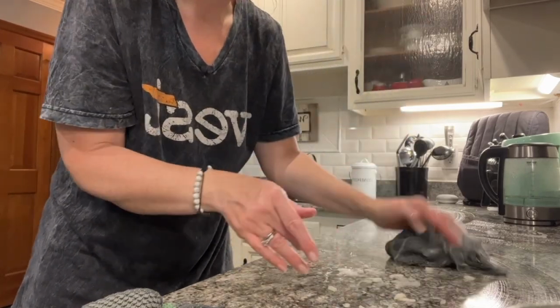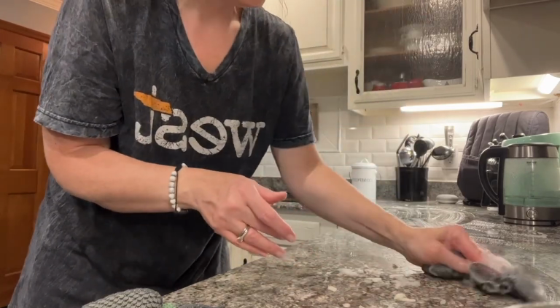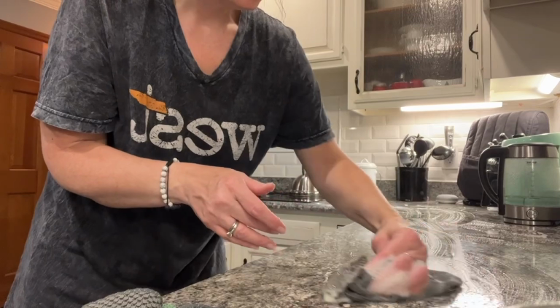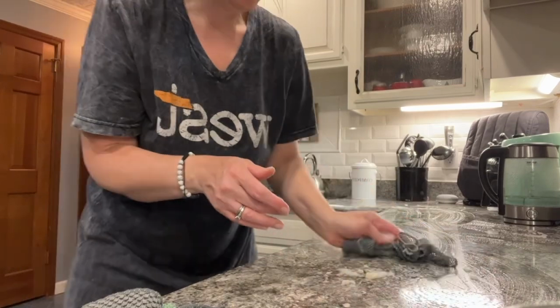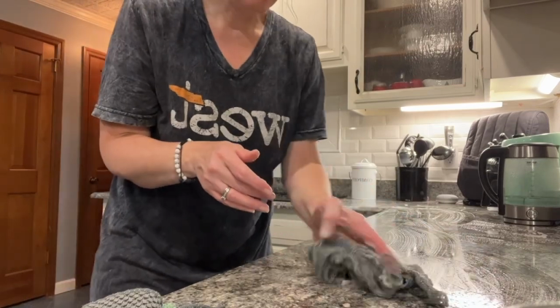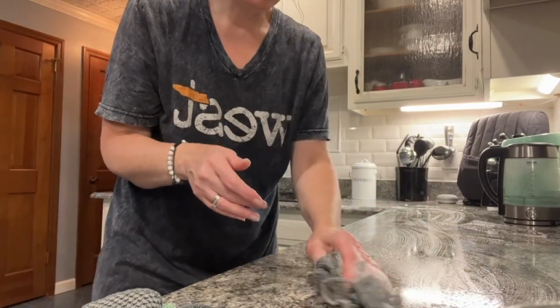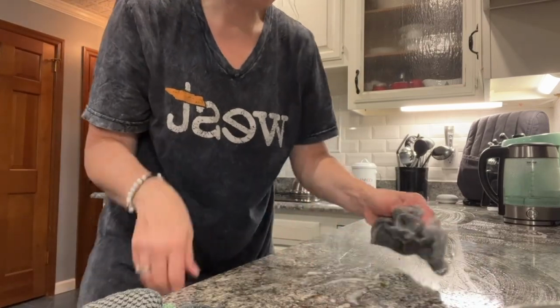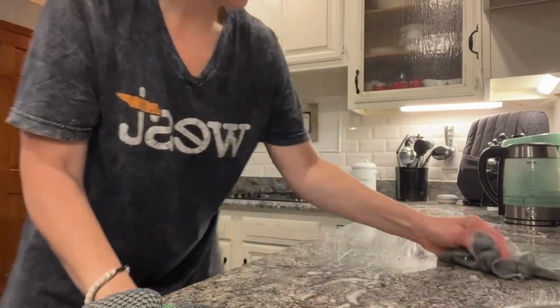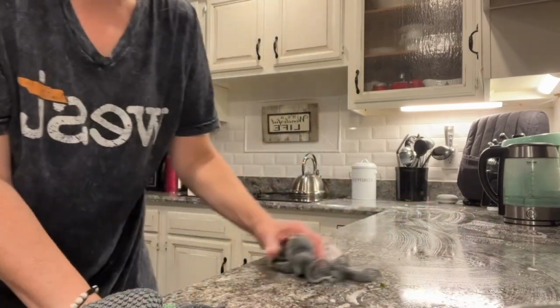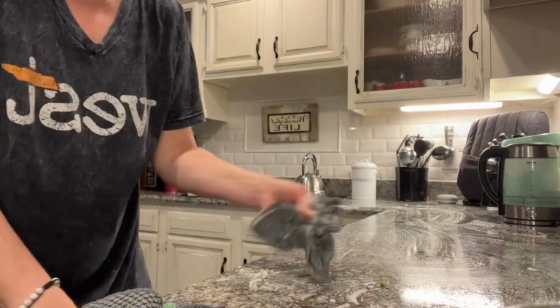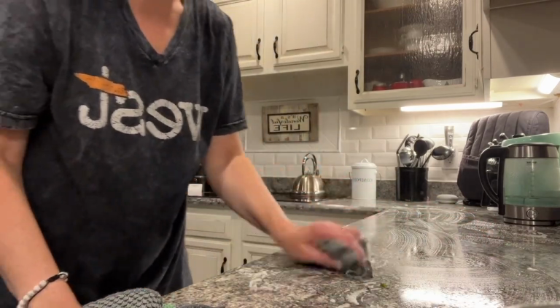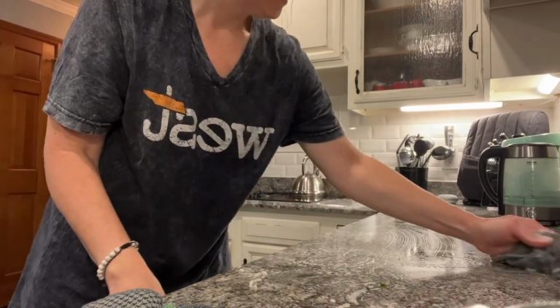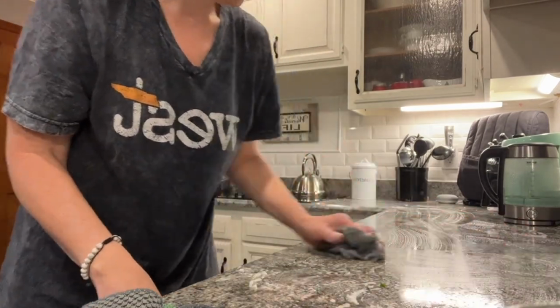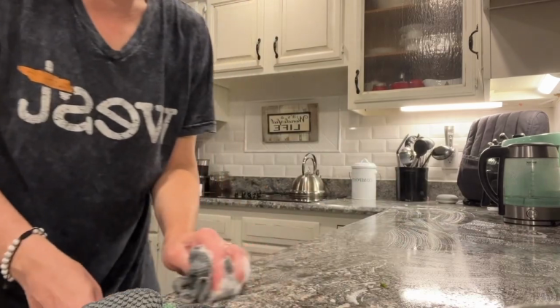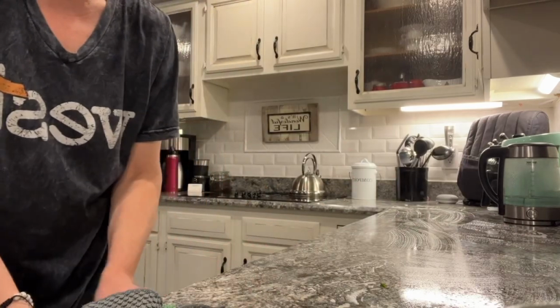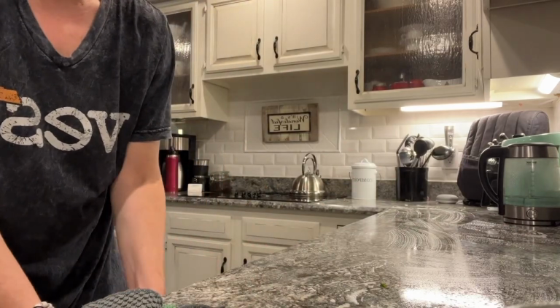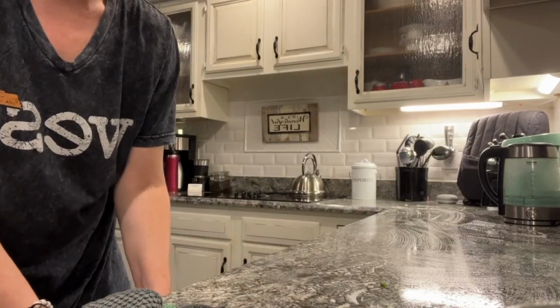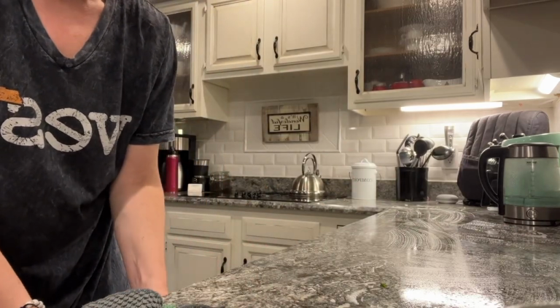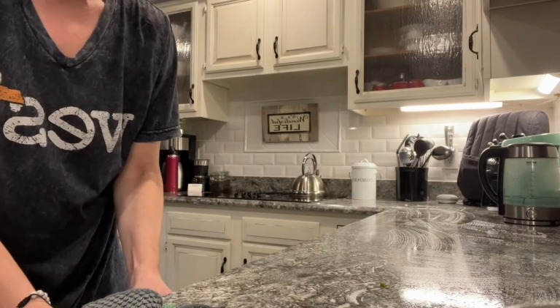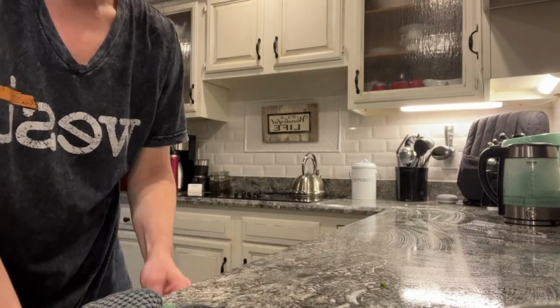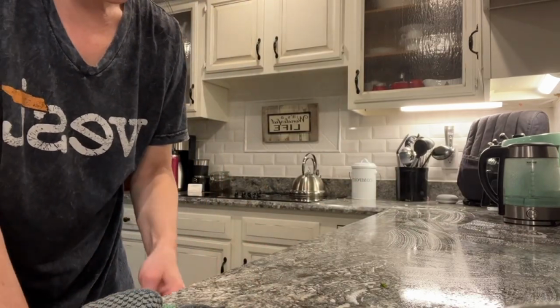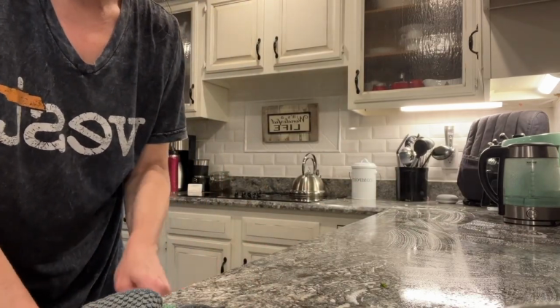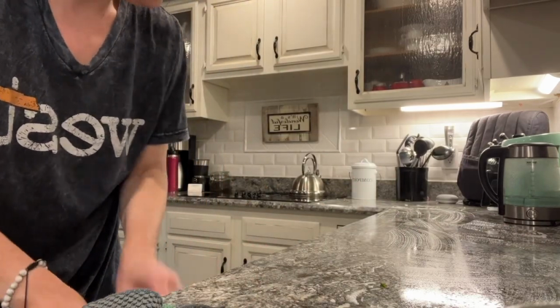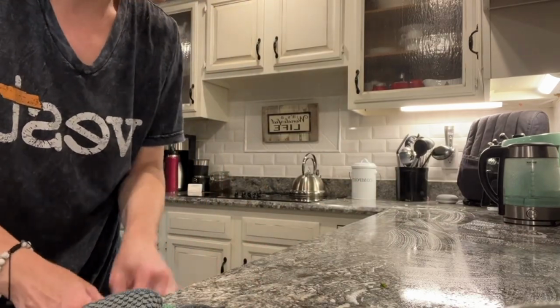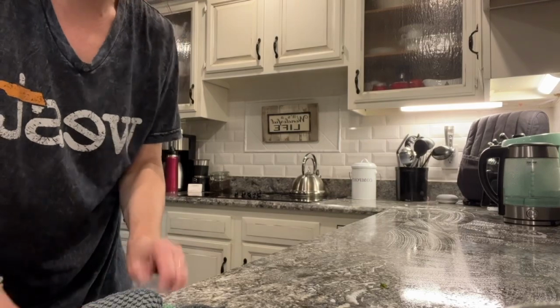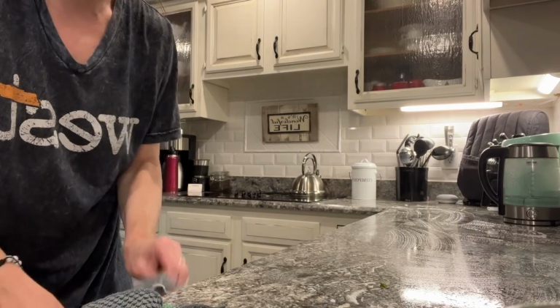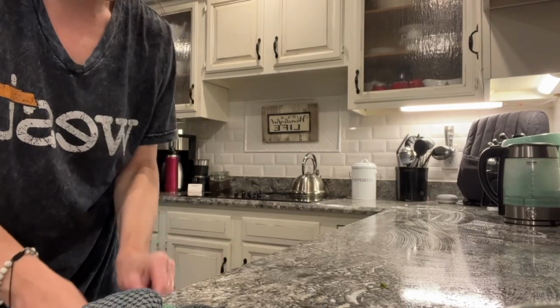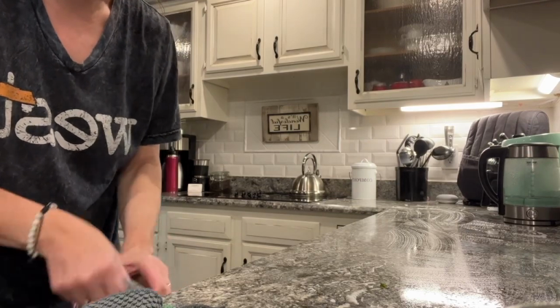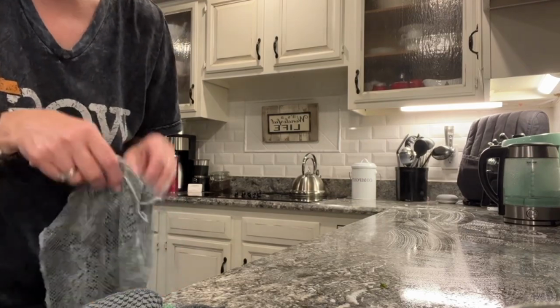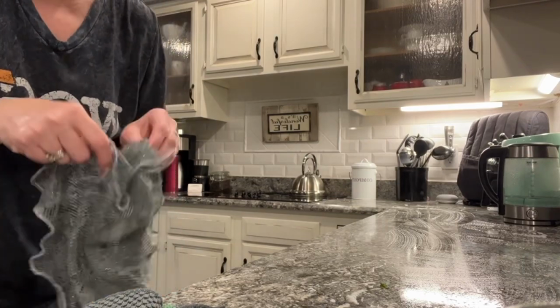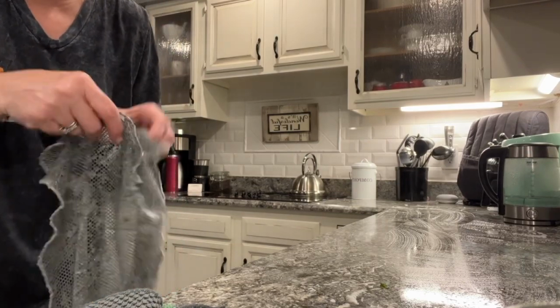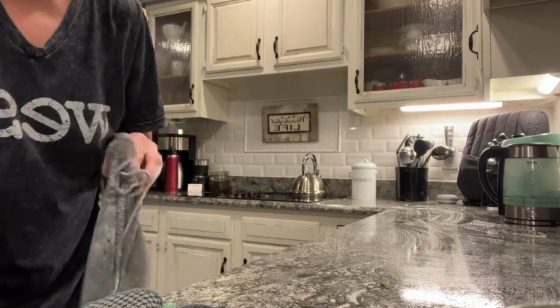Basically, you just want to clean it up like that. It makes it so fast and easy. You could rake this into your trash can, but the problem I was finding earlier is the onions were sticking to my hands, so you just kind of shake it off.